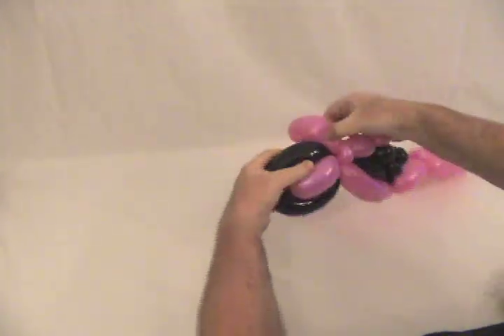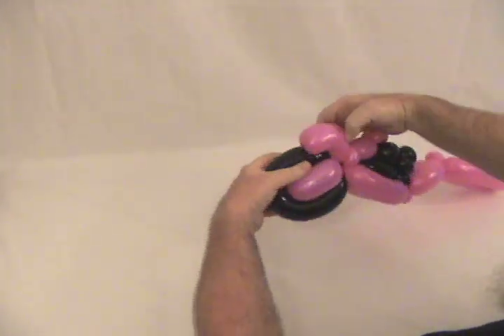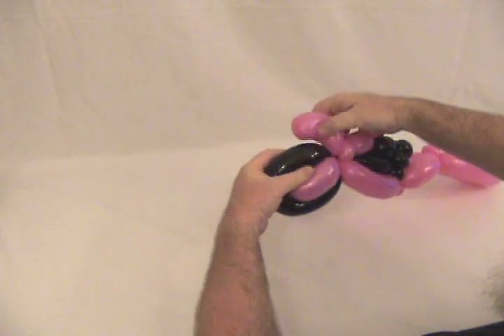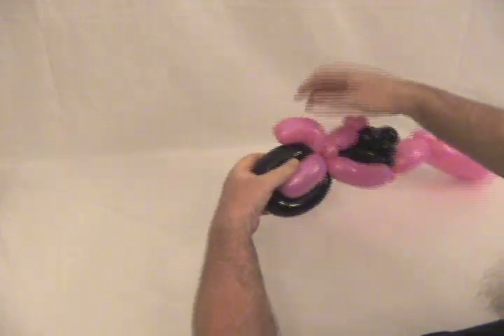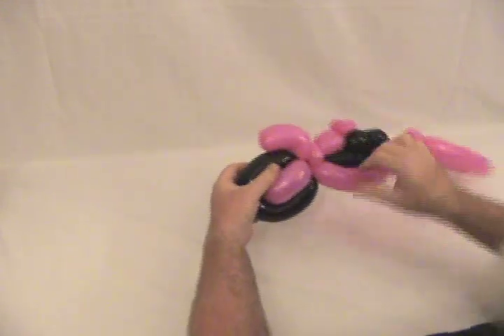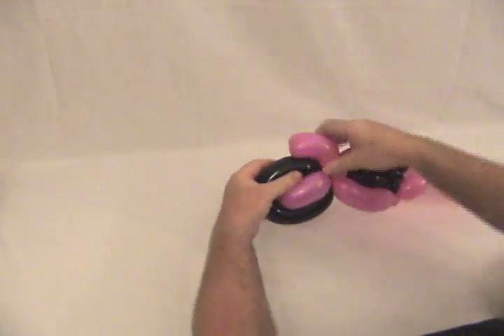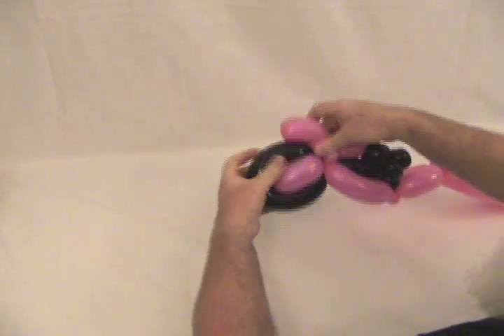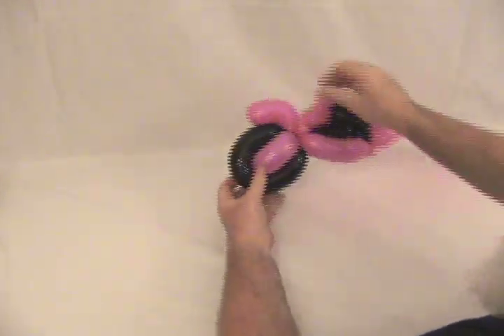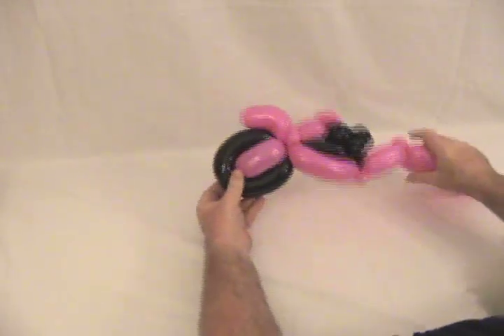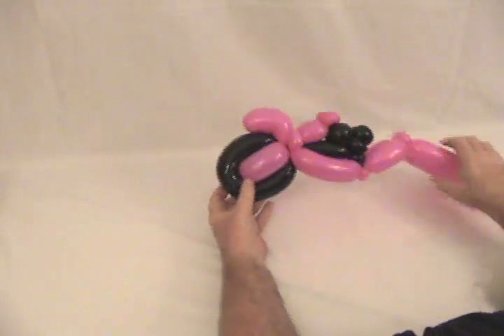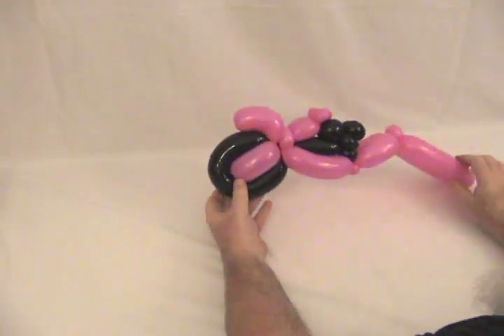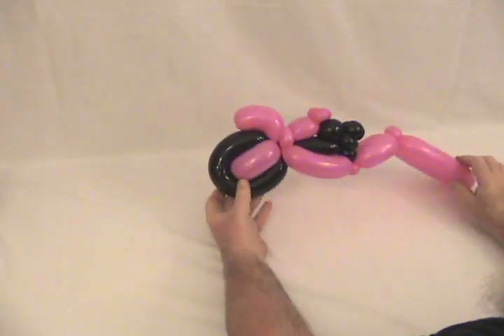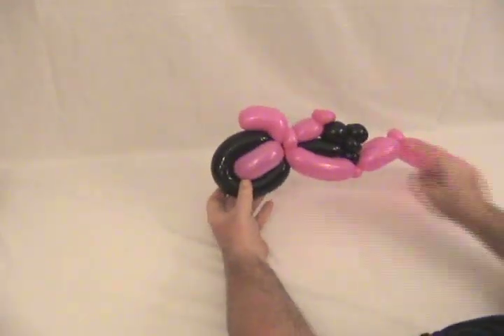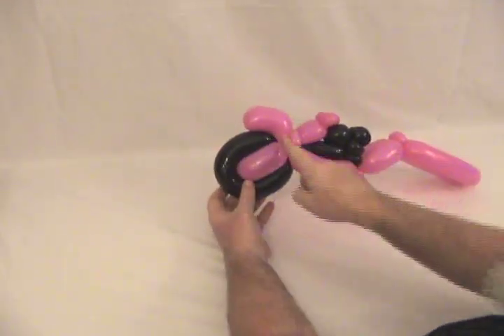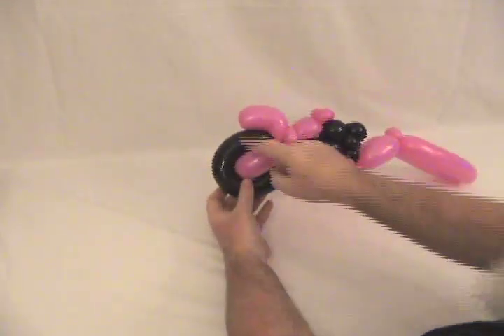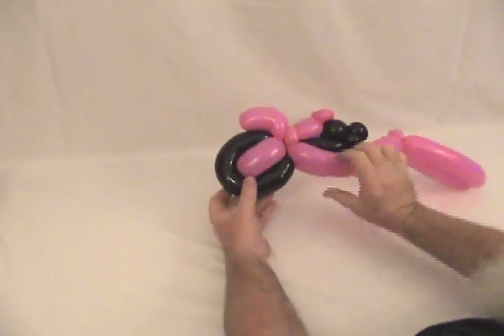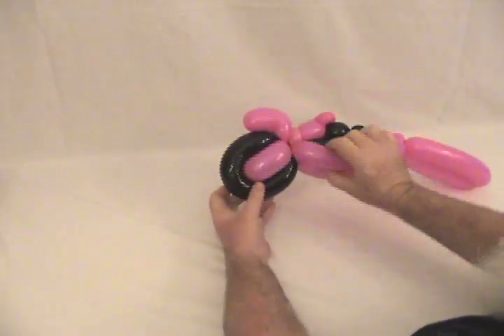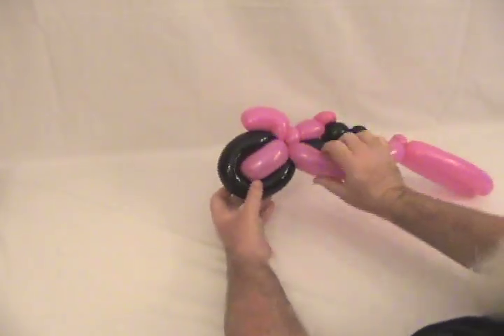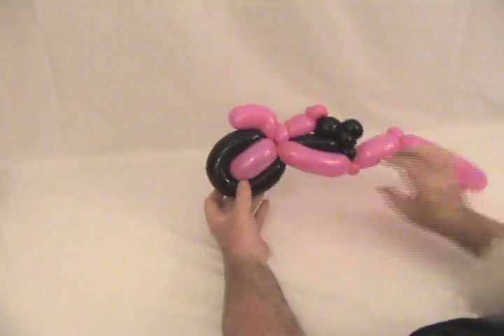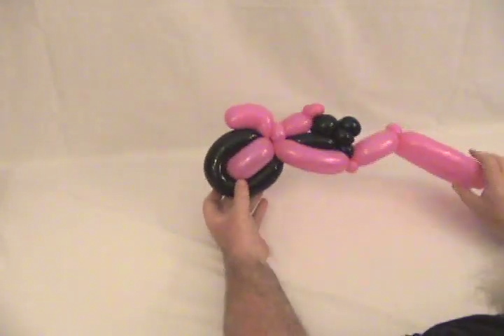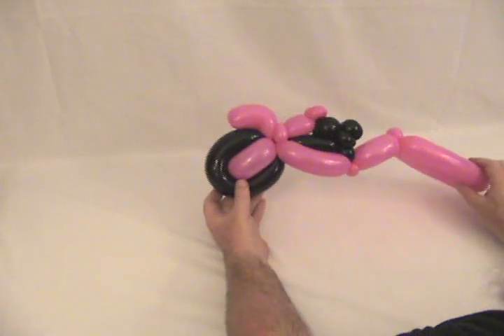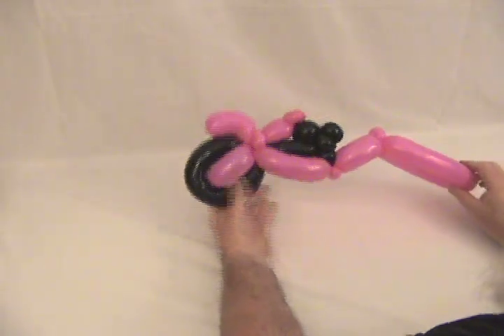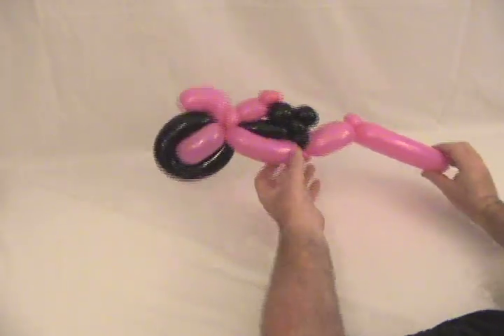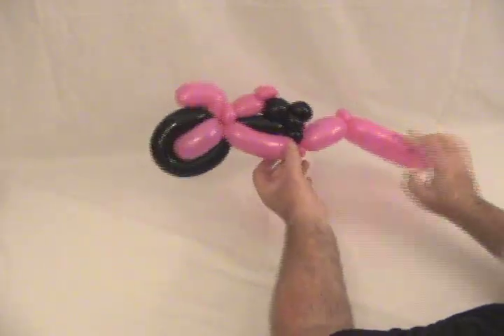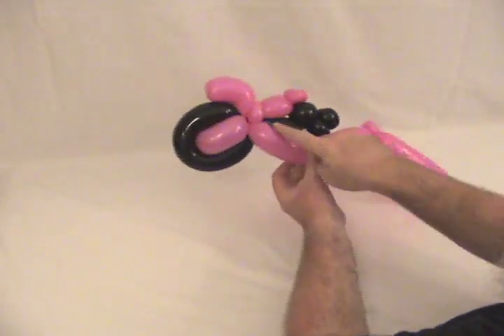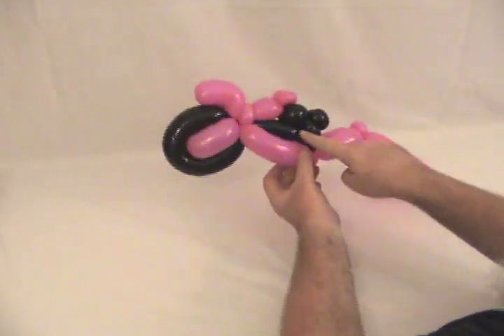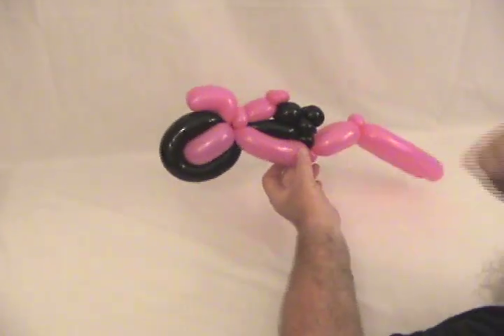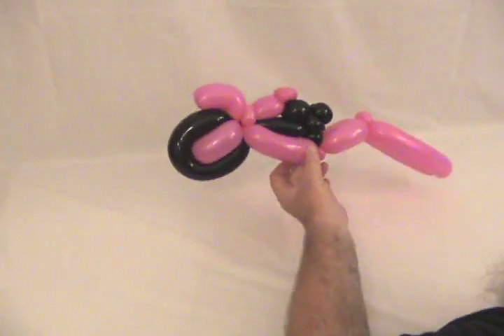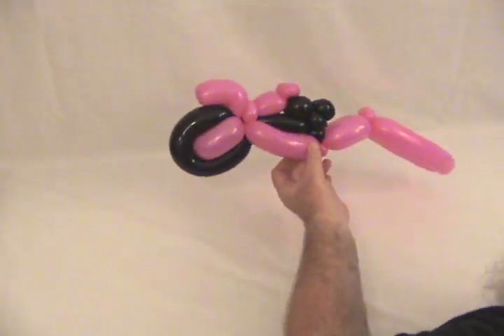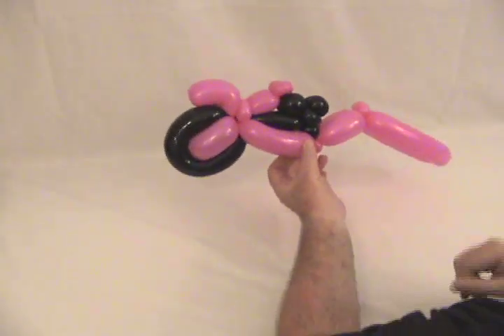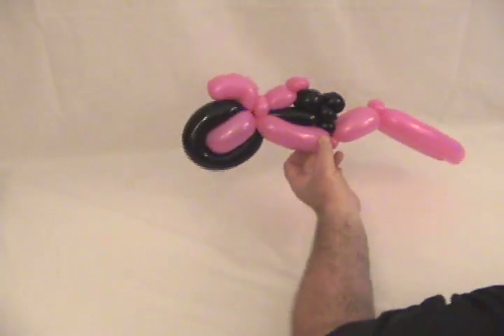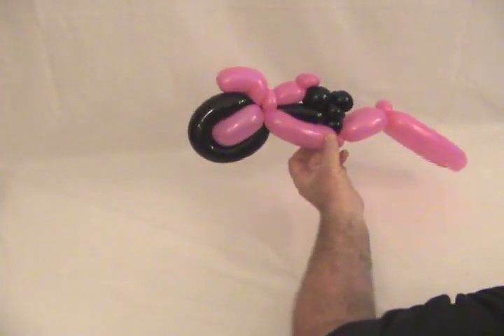Get your fender back — you can see that the two-loop twist is going to come back over that back wheel to make our back fender. This is going to be where our engine is.